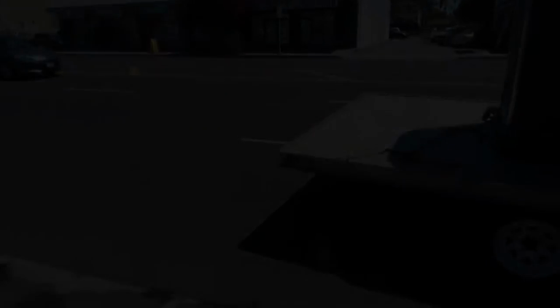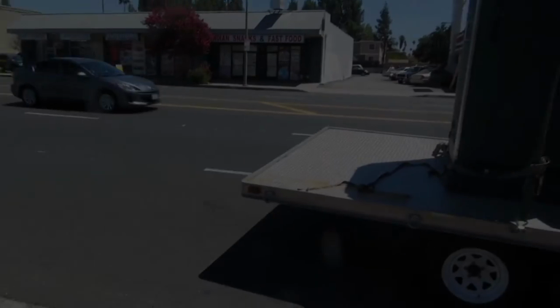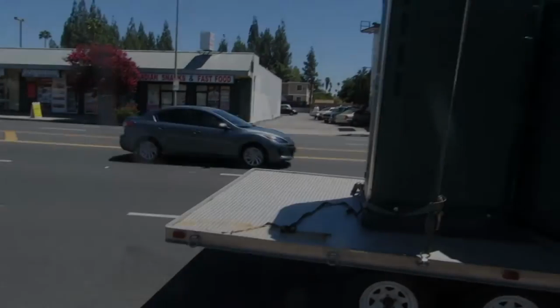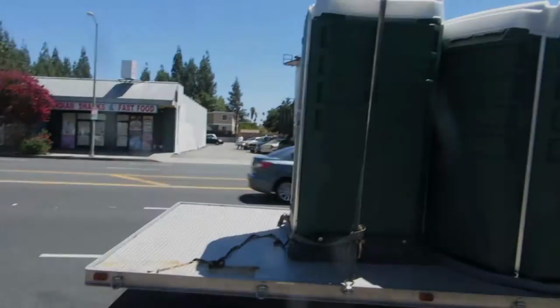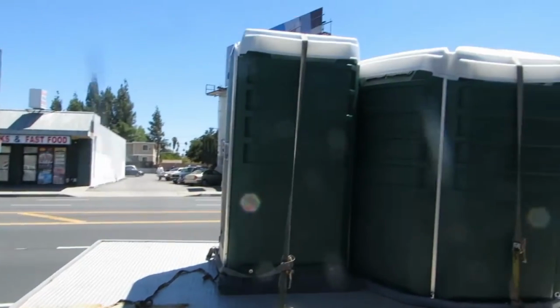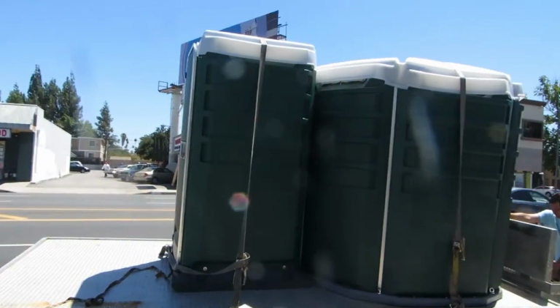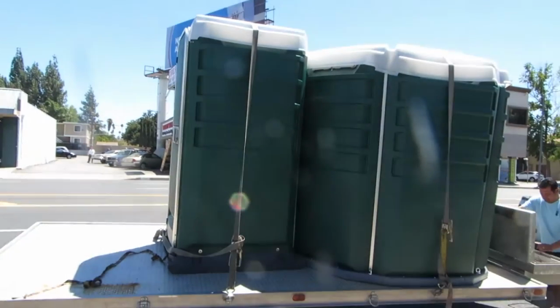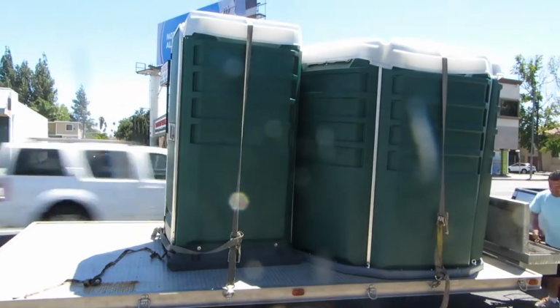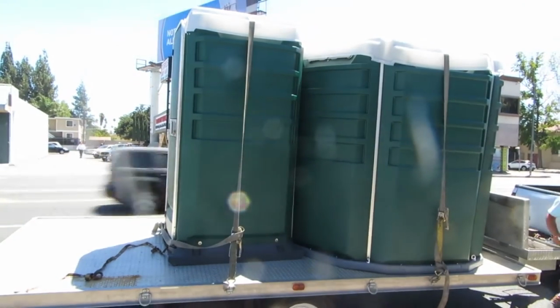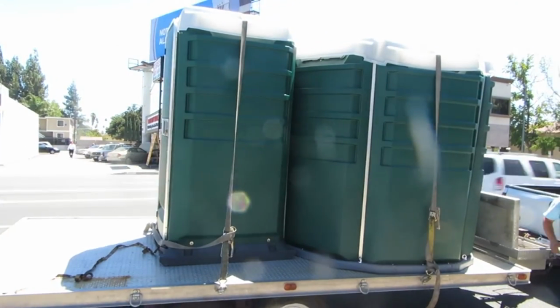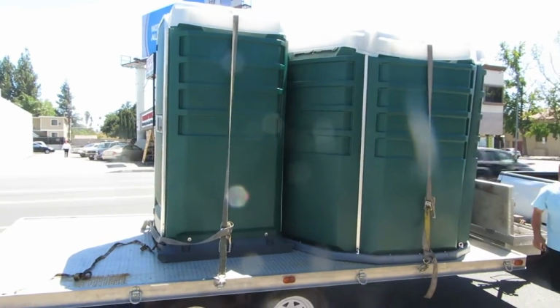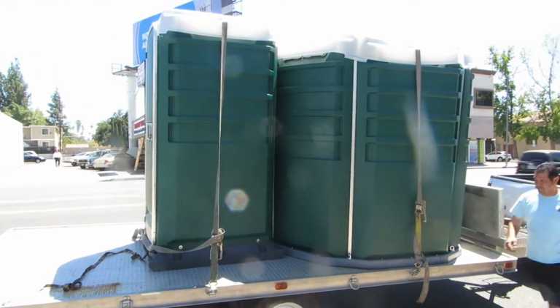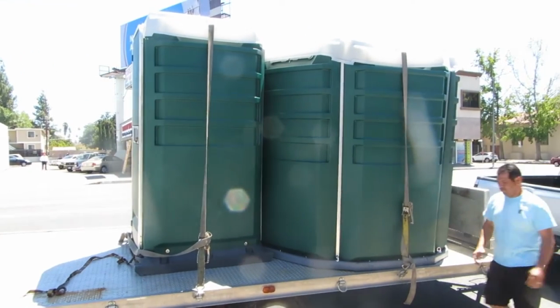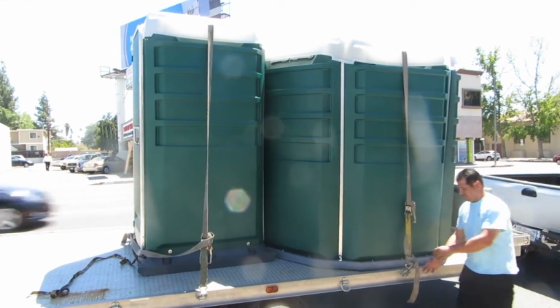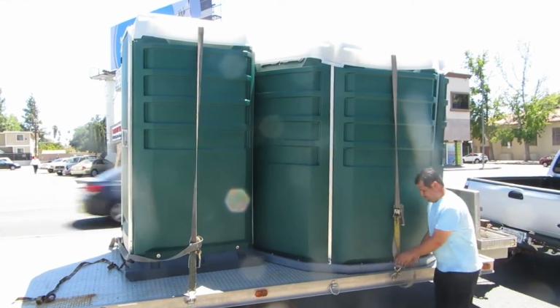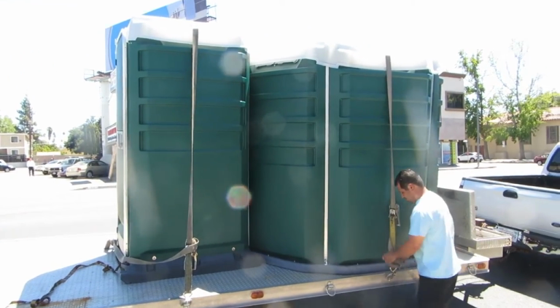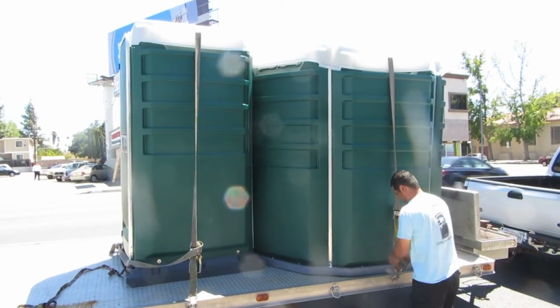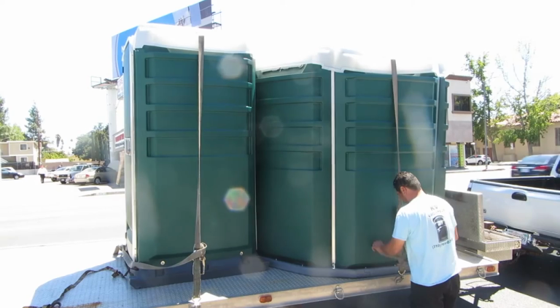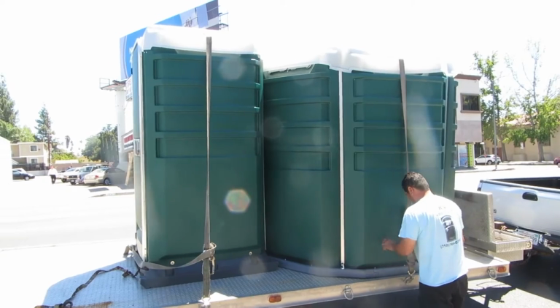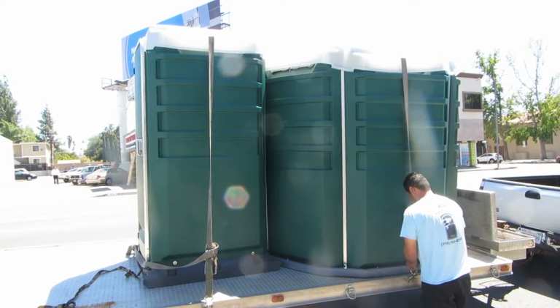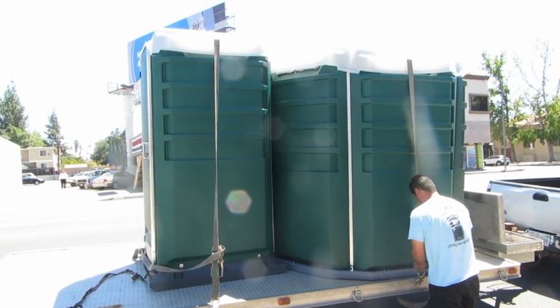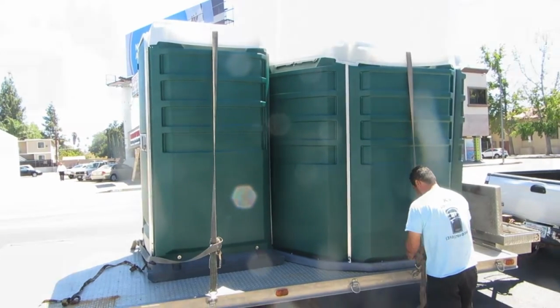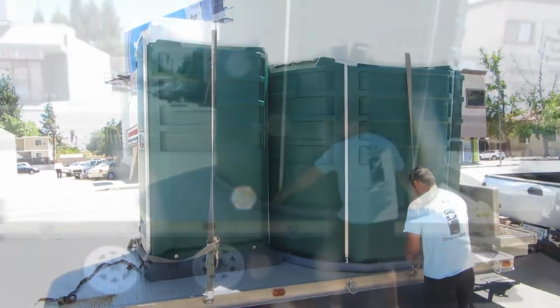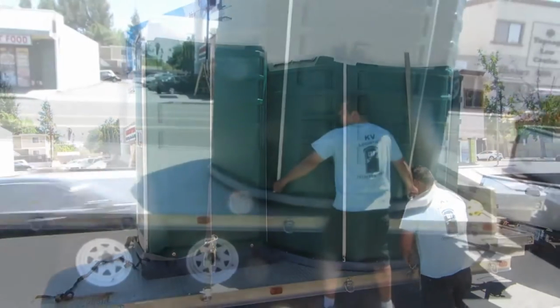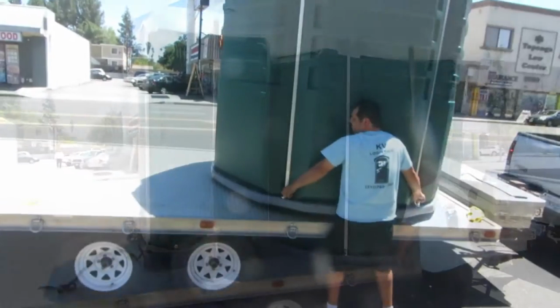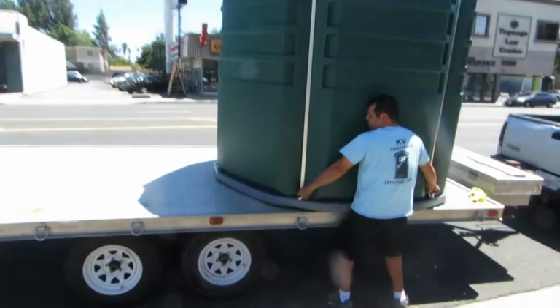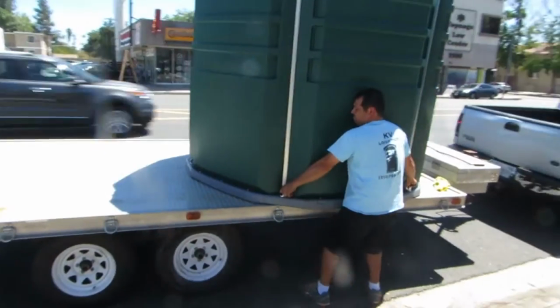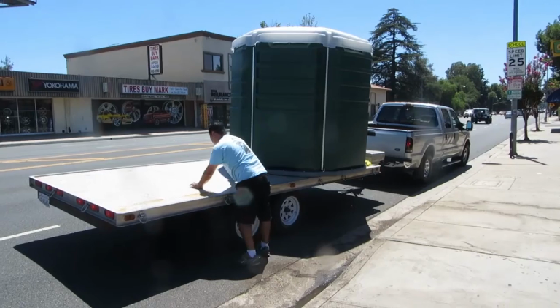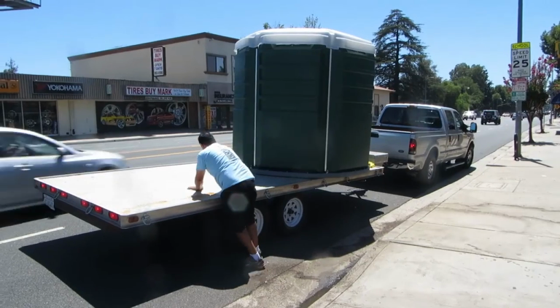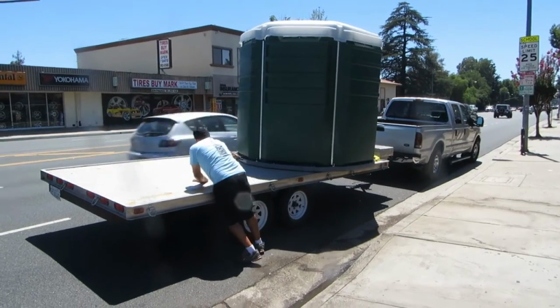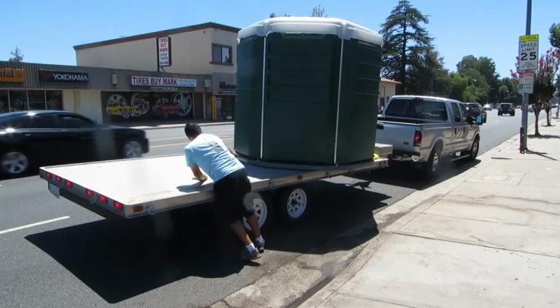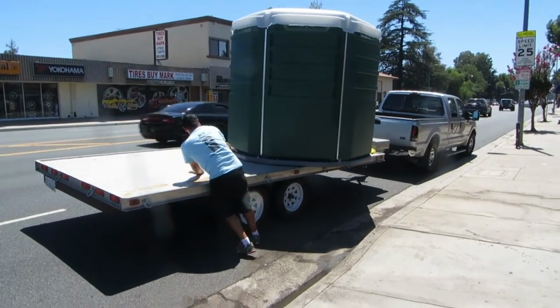Whoo! She has arrived! Look at that. What a beauty. The toilet arrived today and I'm pumped.